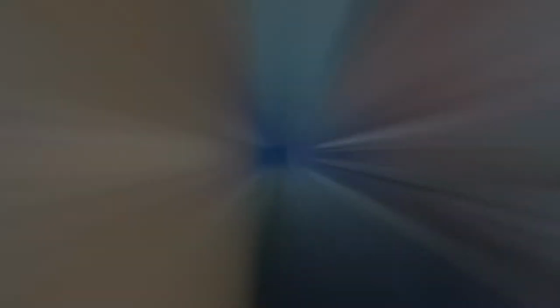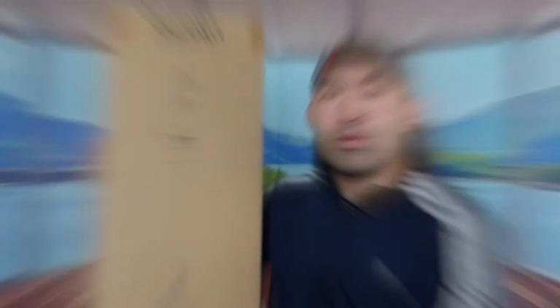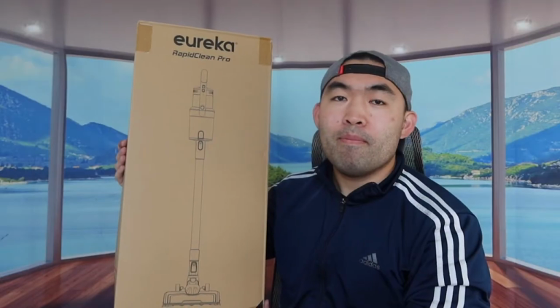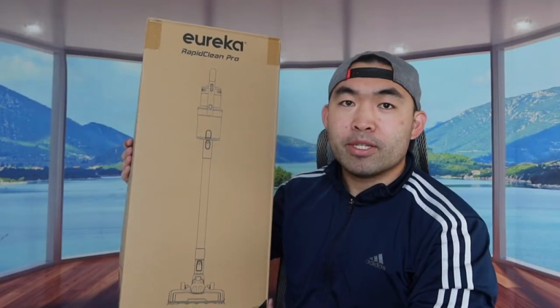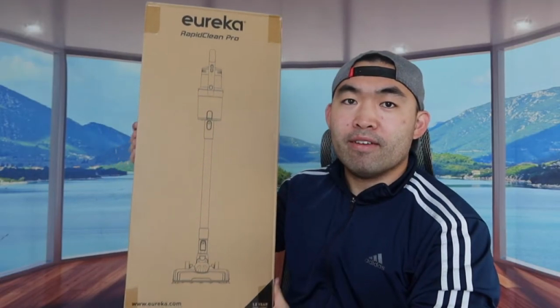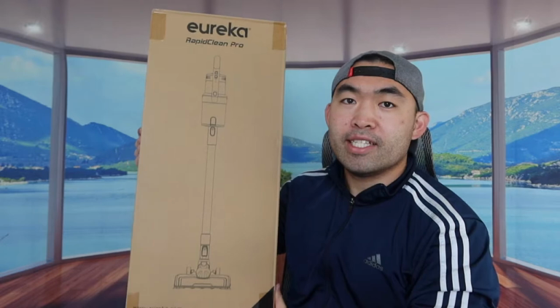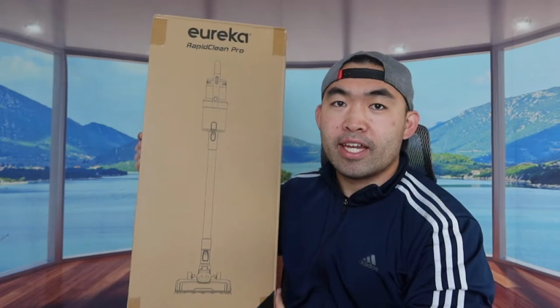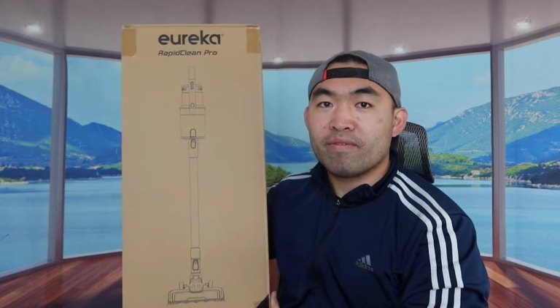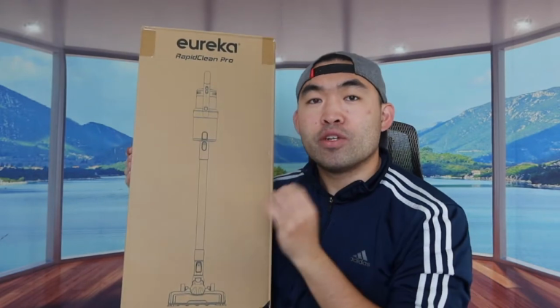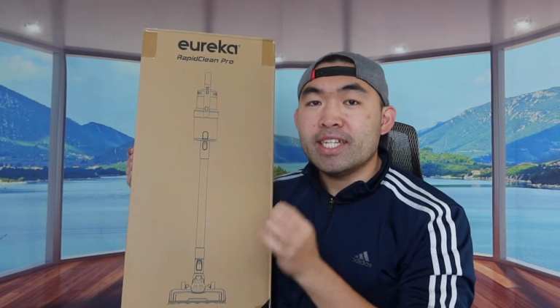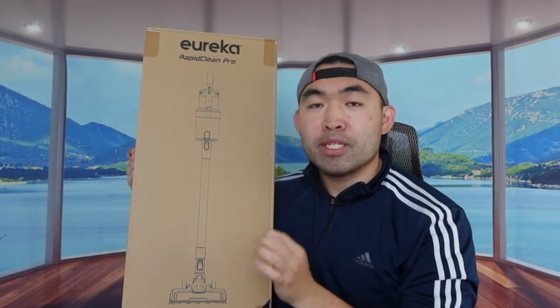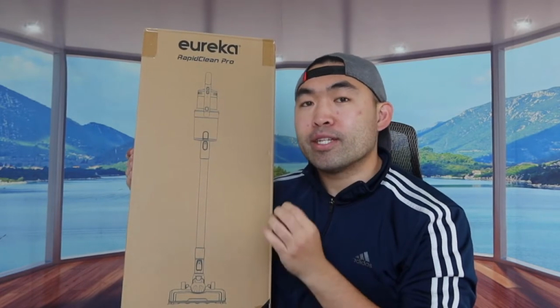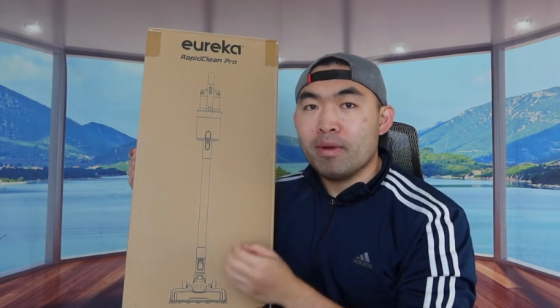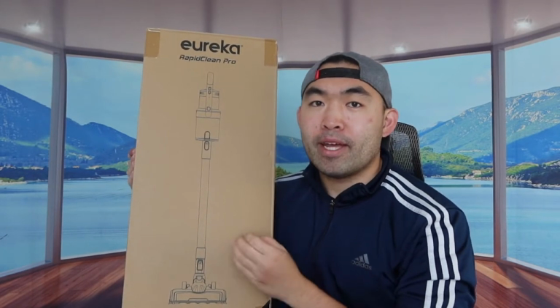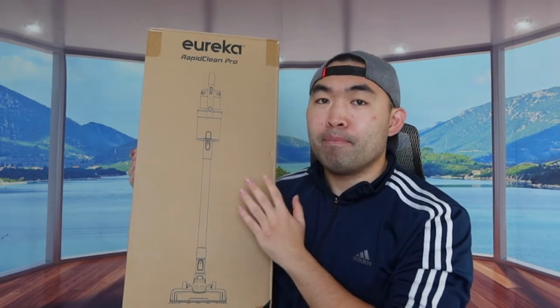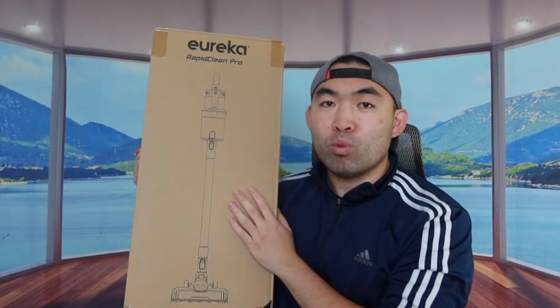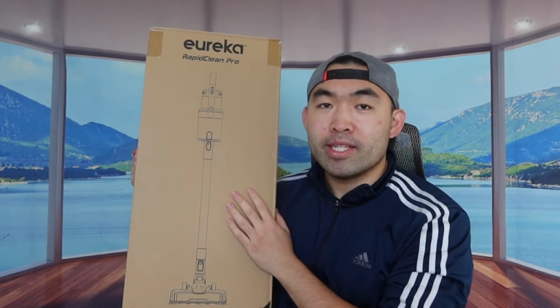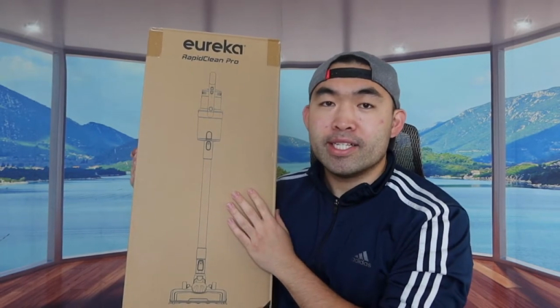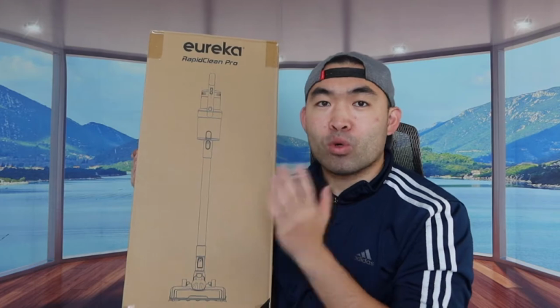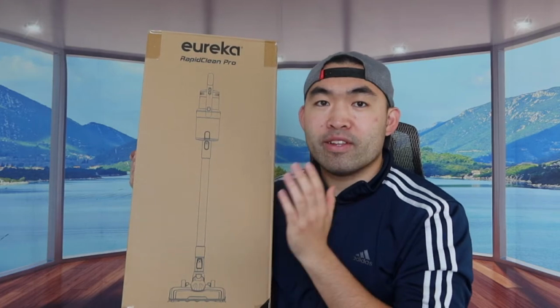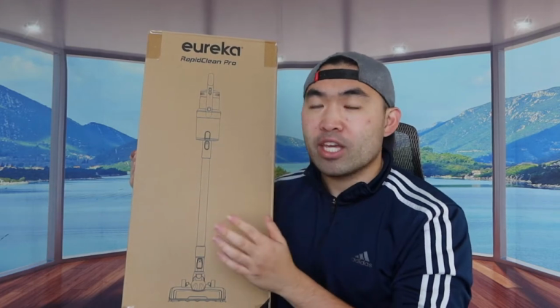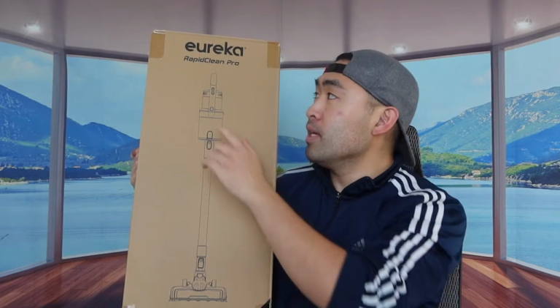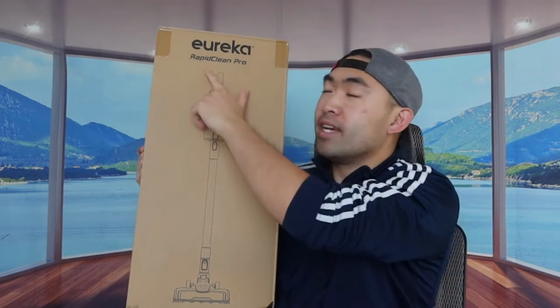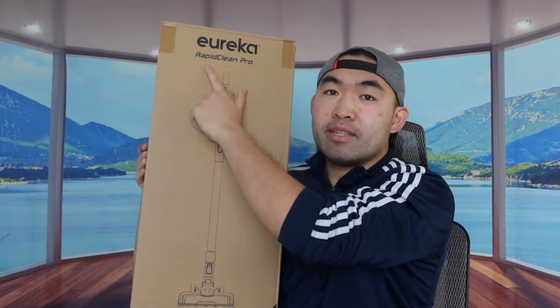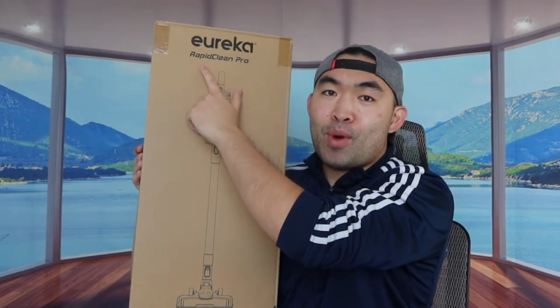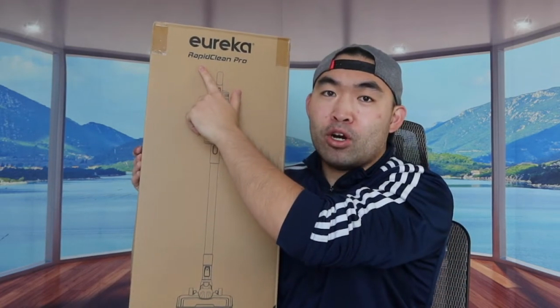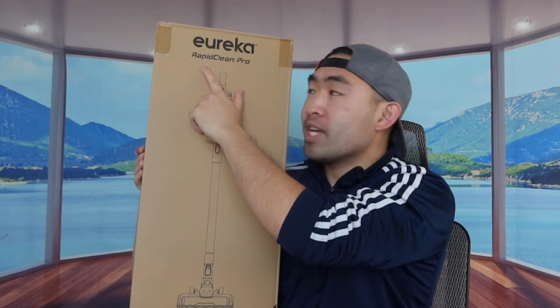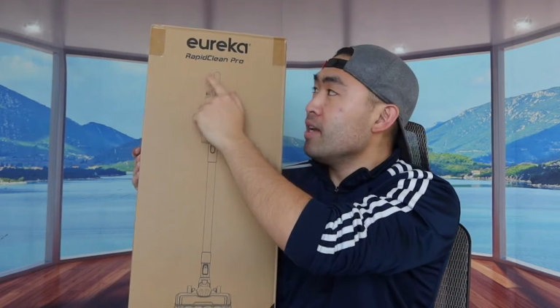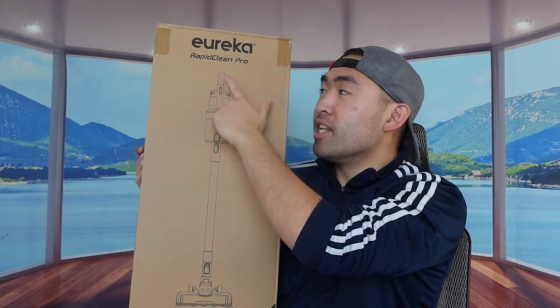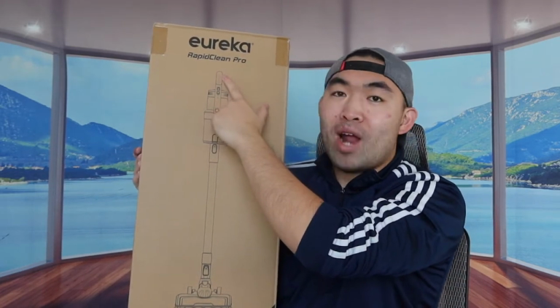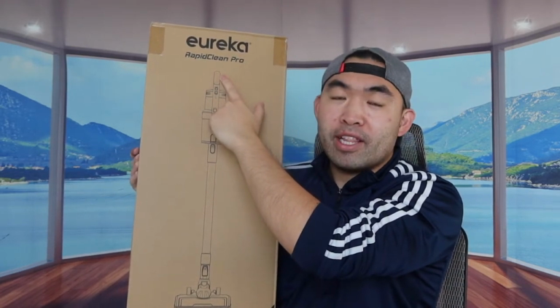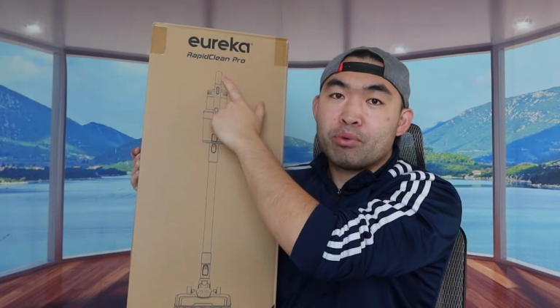Hey G-Squad, welcome back to an episode of Is It Worth It? So for today's episode, there's a Eureka Rapid Clean Pro cordless vacuum right here.